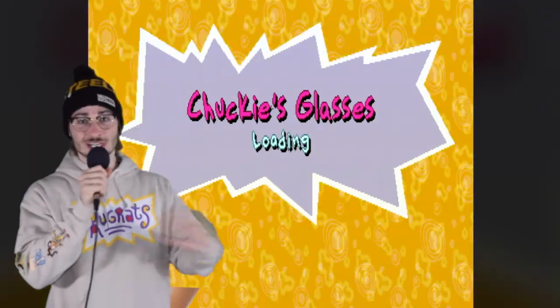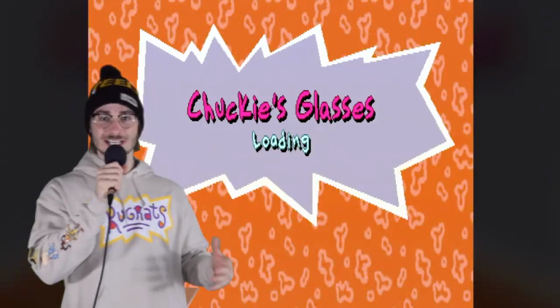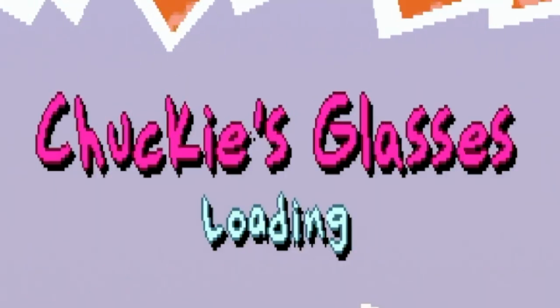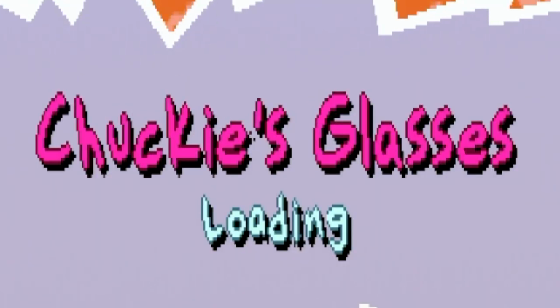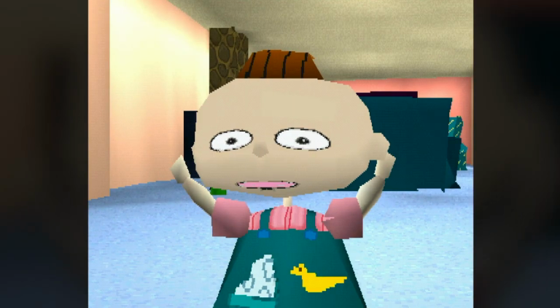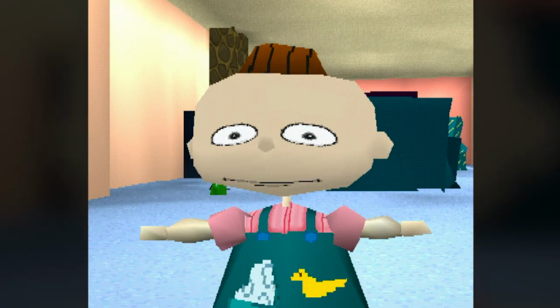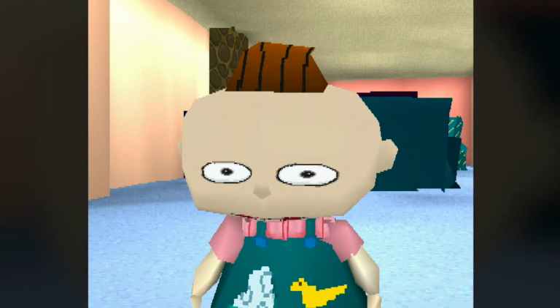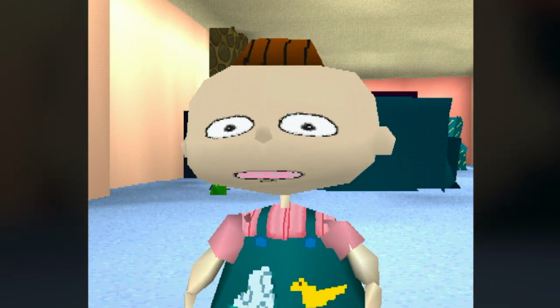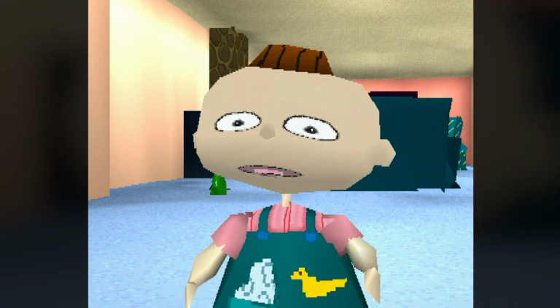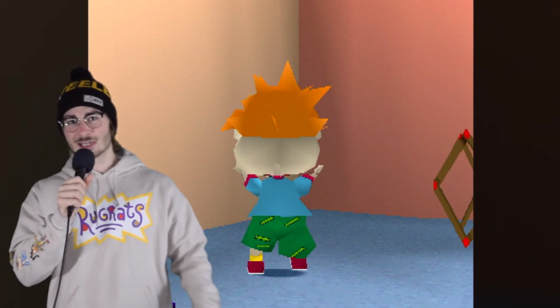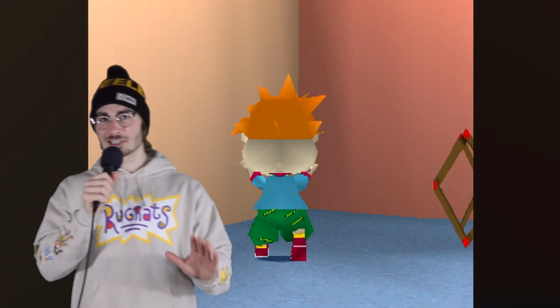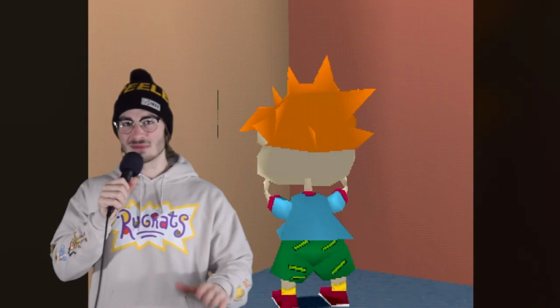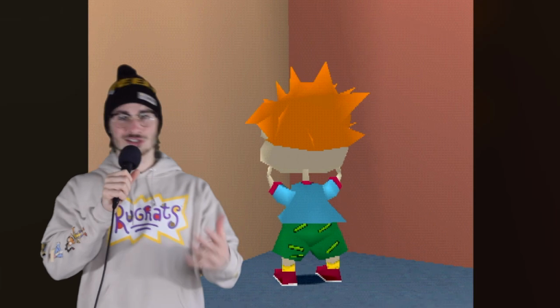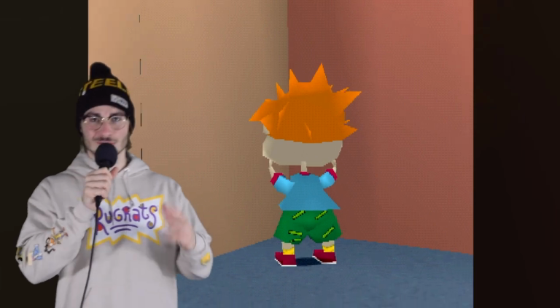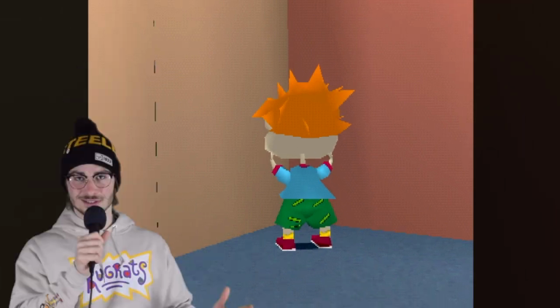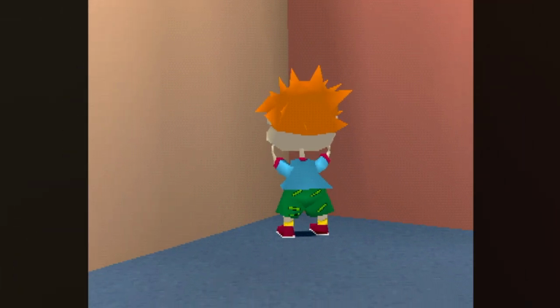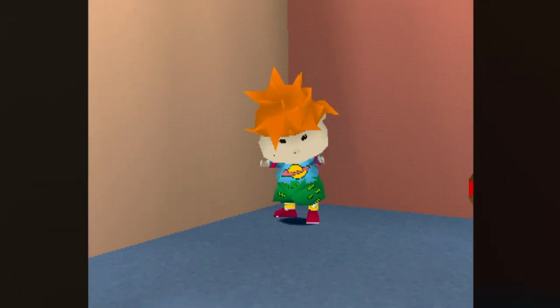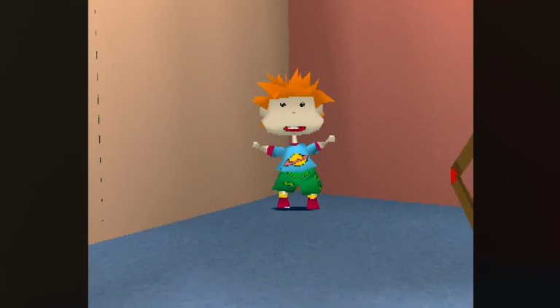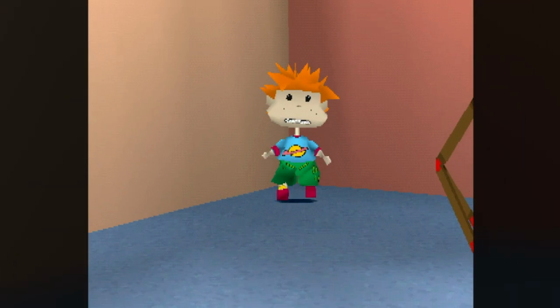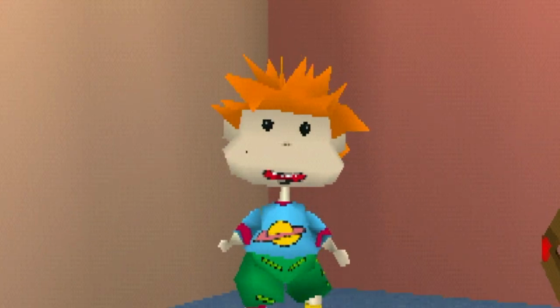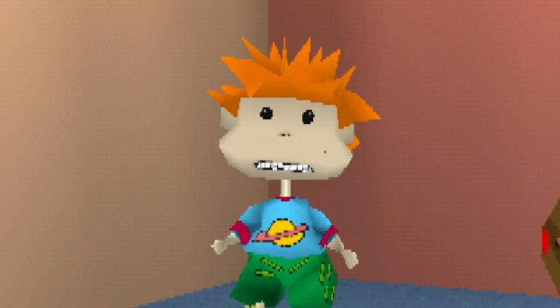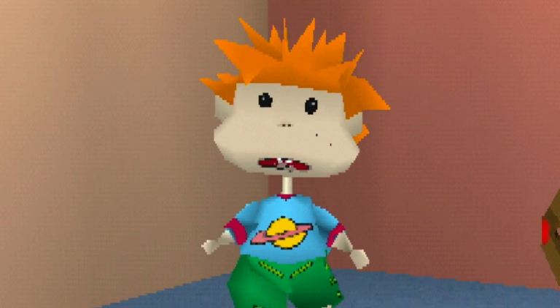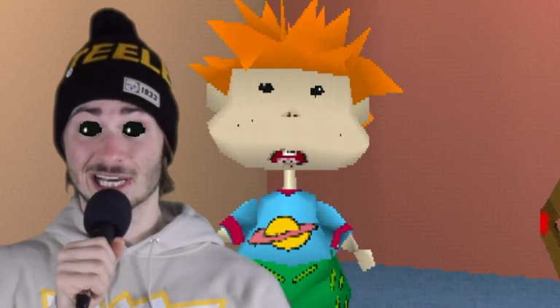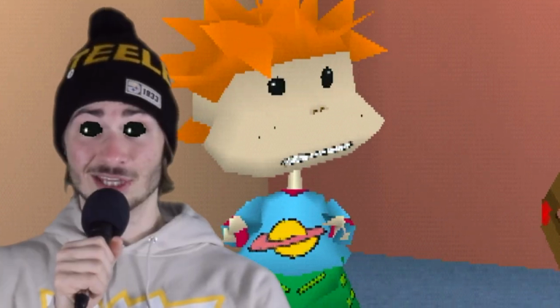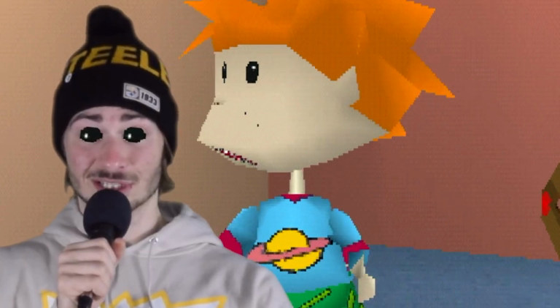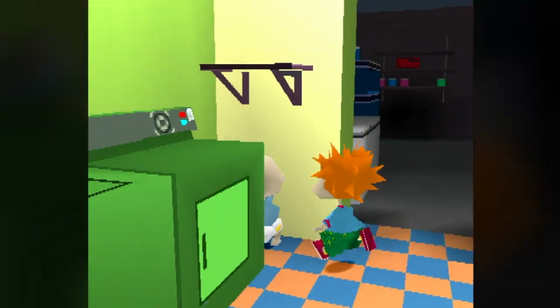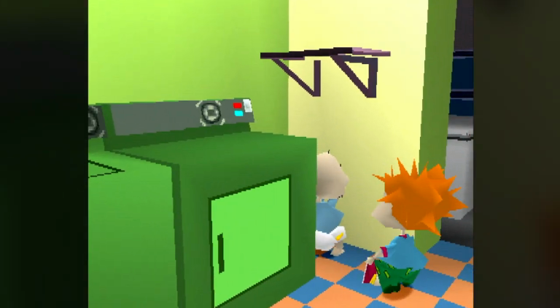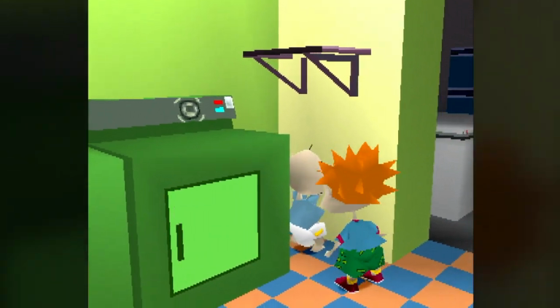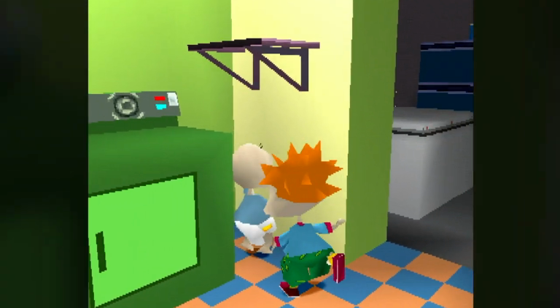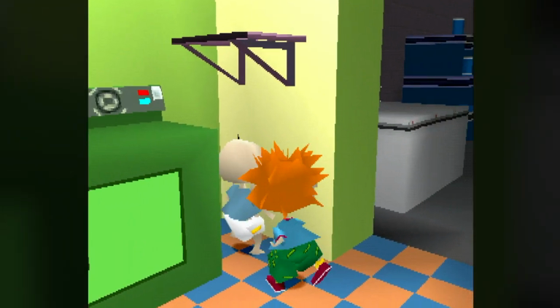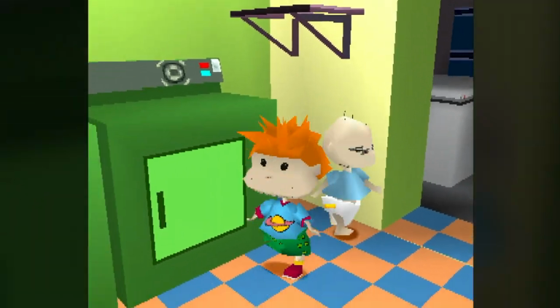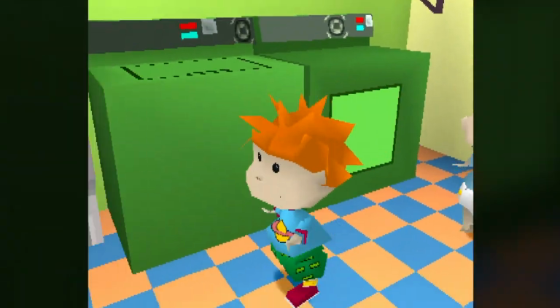Chucky's Glasses. How about hide and go peek? Nothing like a classic game of hide and seek with your pals. Chucky goes blind to spice it up a bit — he looks crazy without his glasses, but I can't hate, I look the same way. You find your buddies, hit them with a tag, and race them down to the playpen.